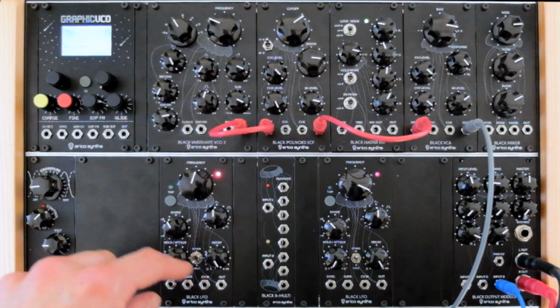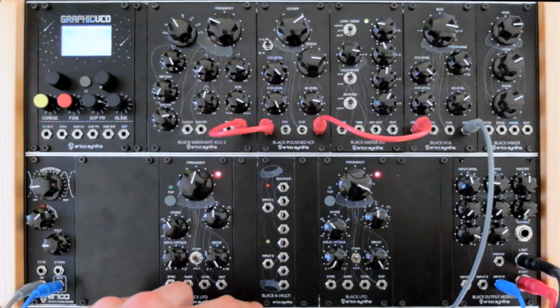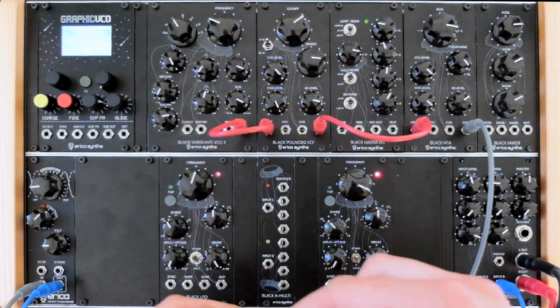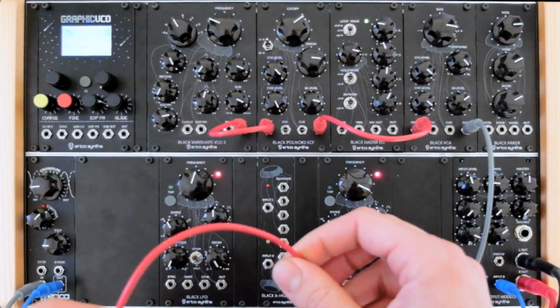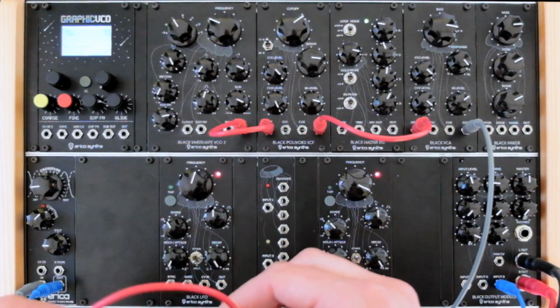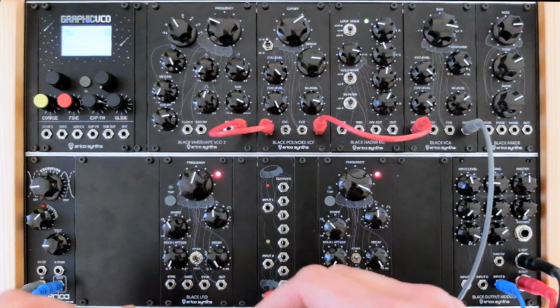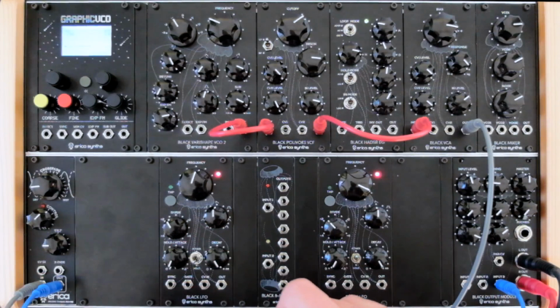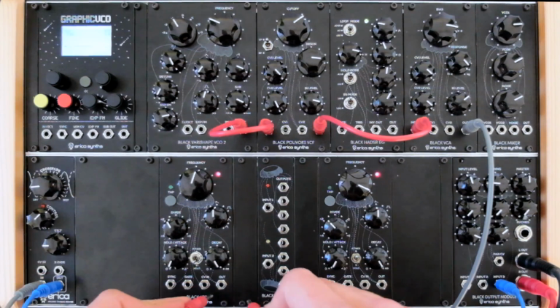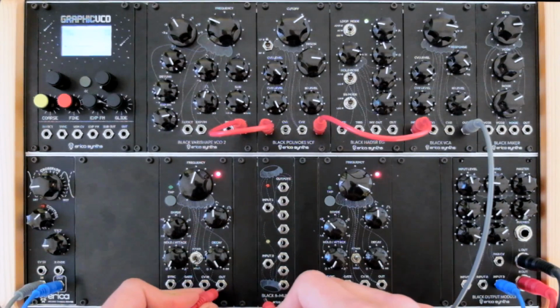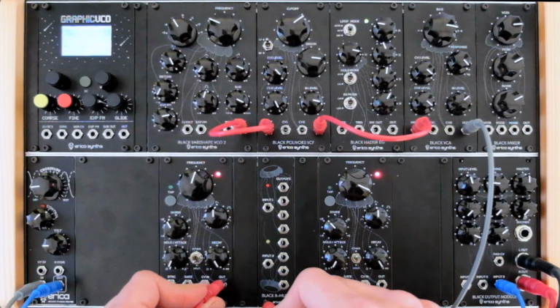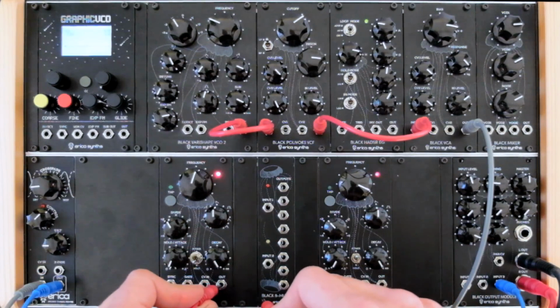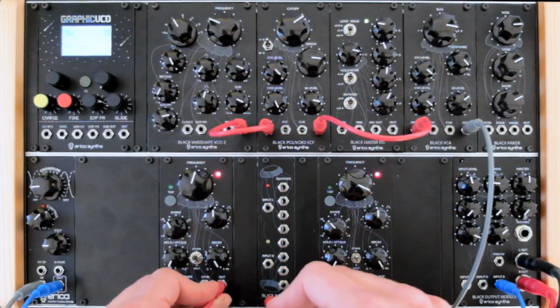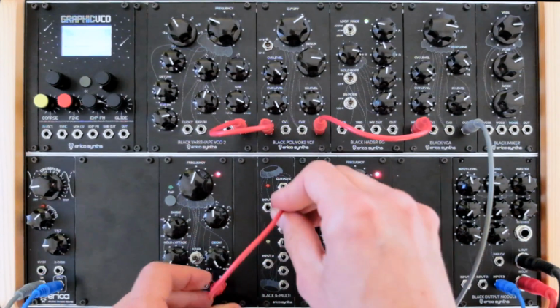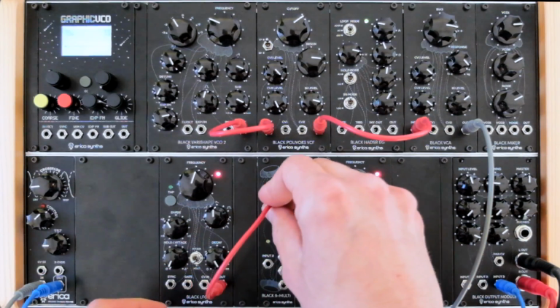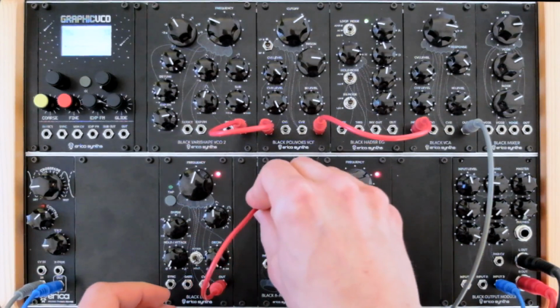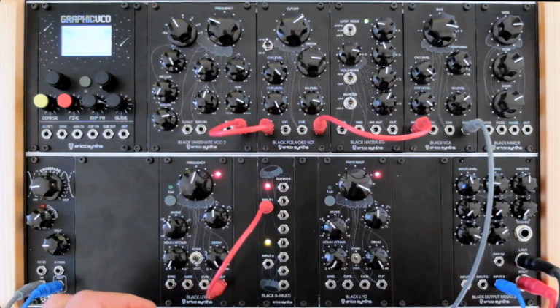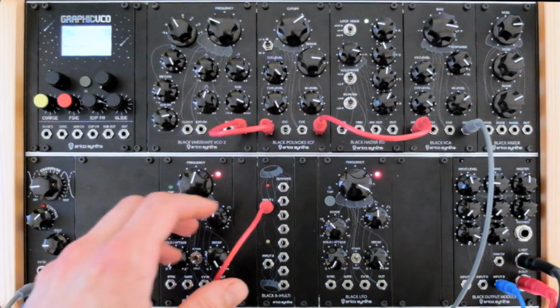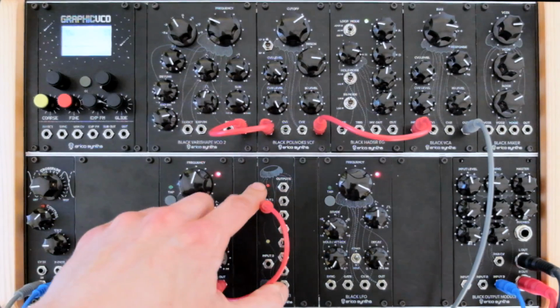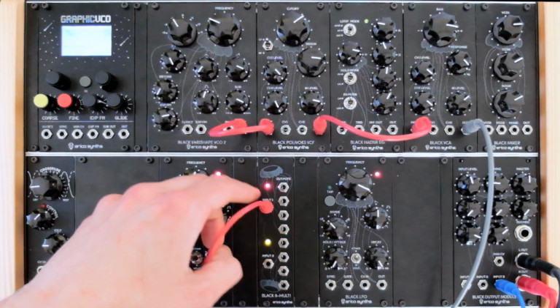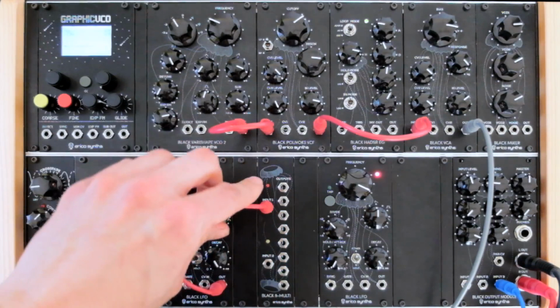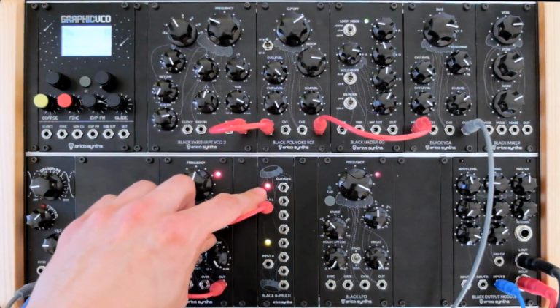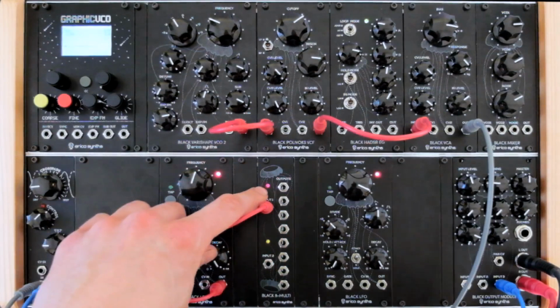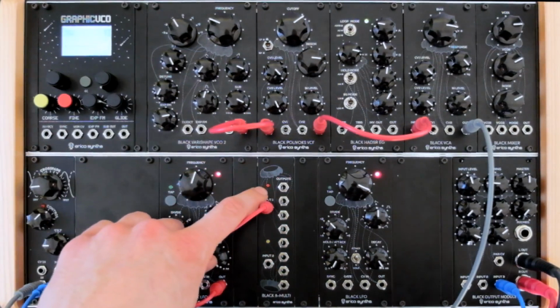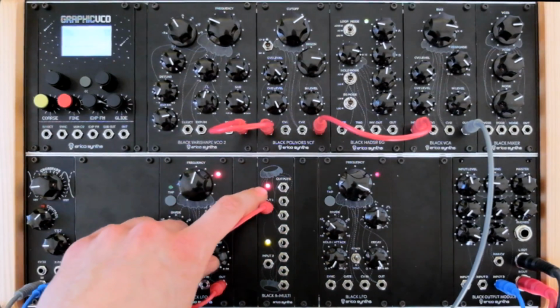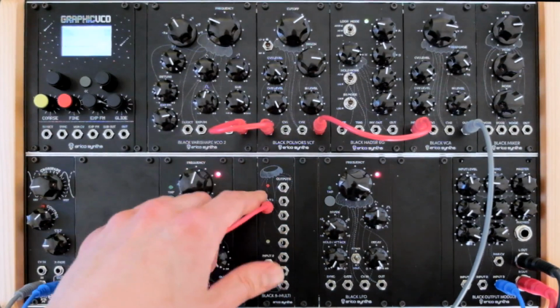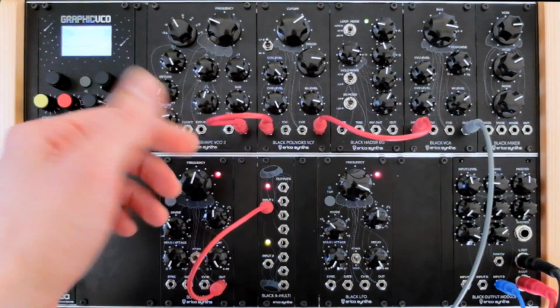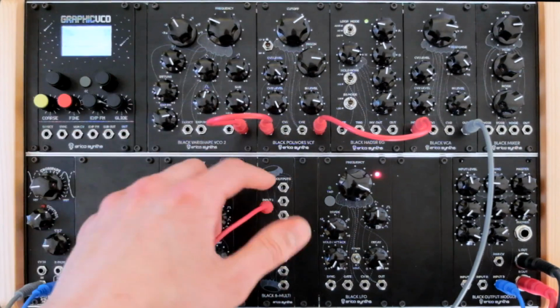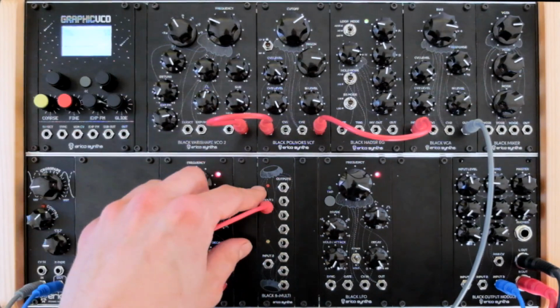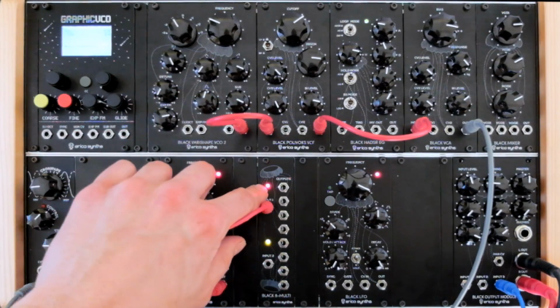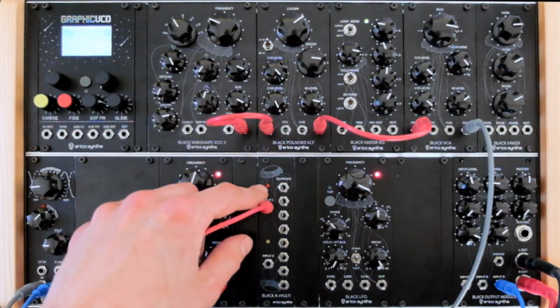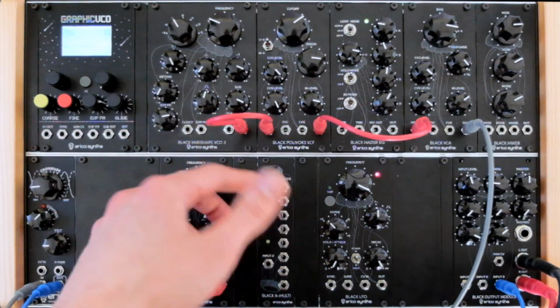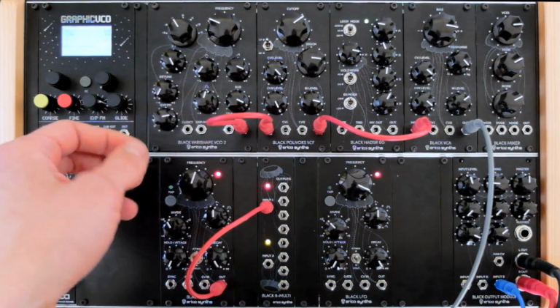Now, using the black 8th multi-module, I will multiply the LFO signal a few times. As you can see, the LED on the 8th multi nicely indicates the received signal.